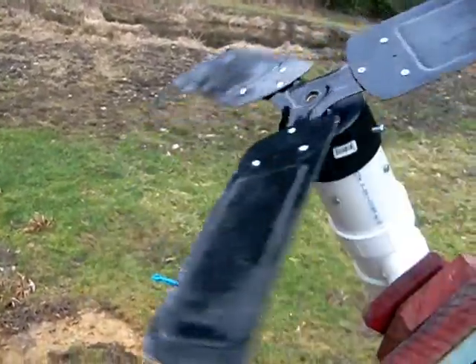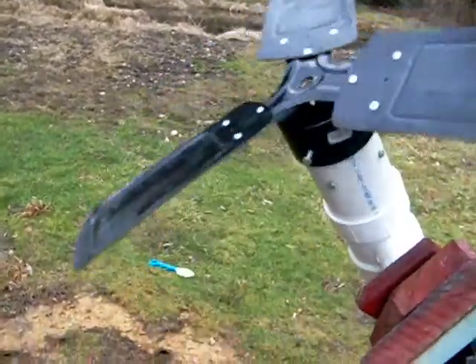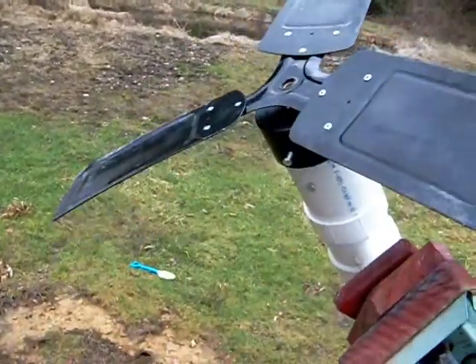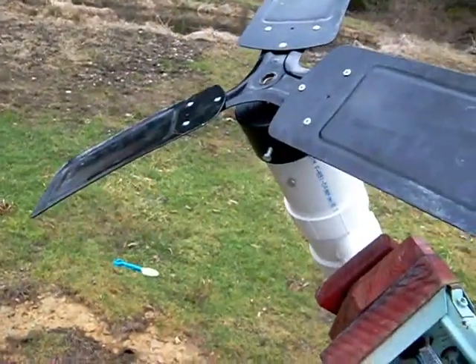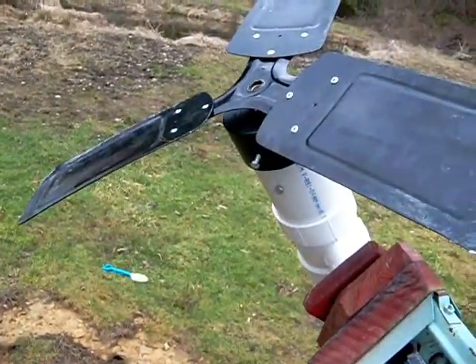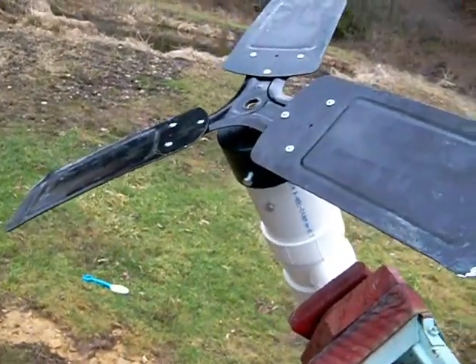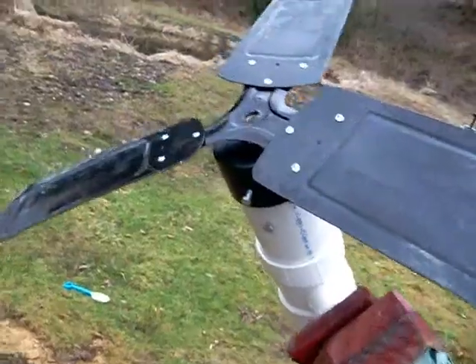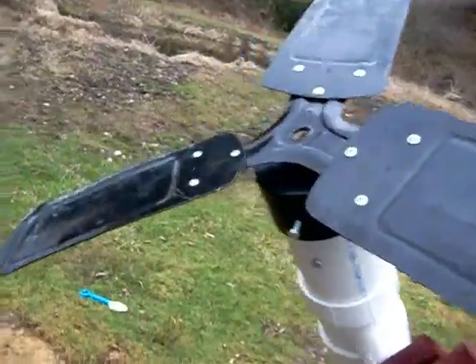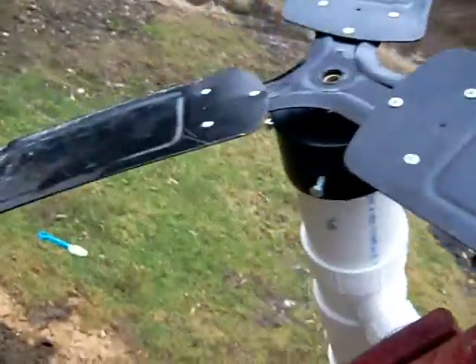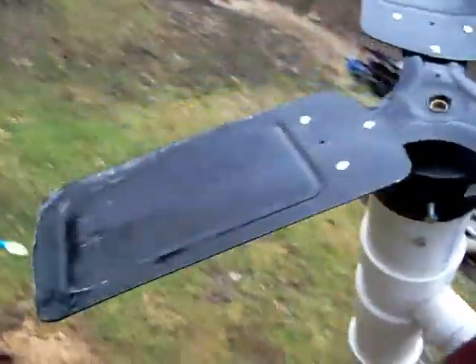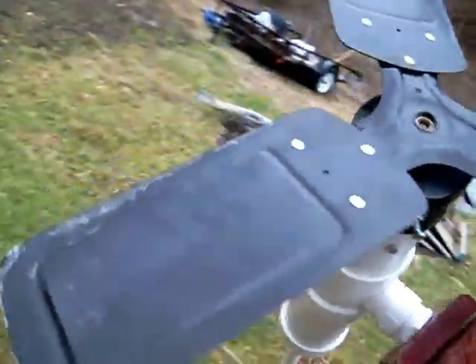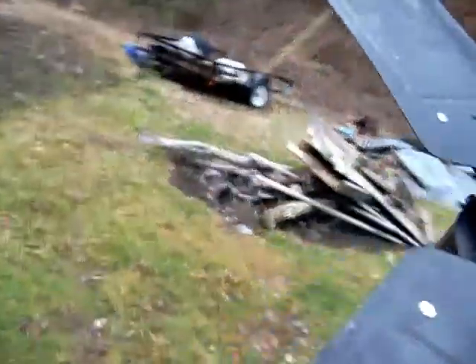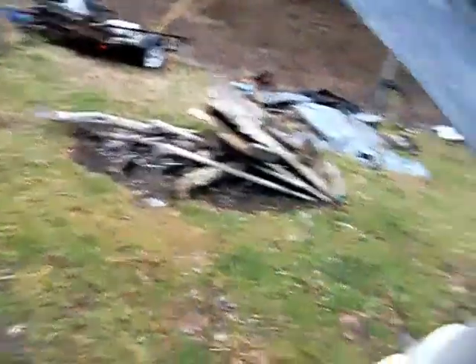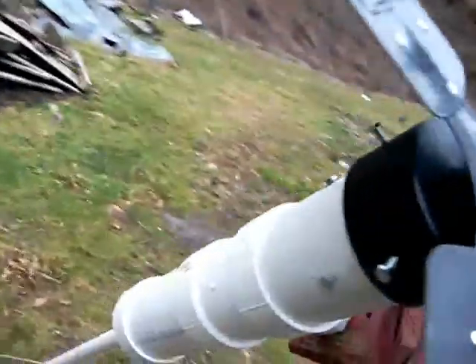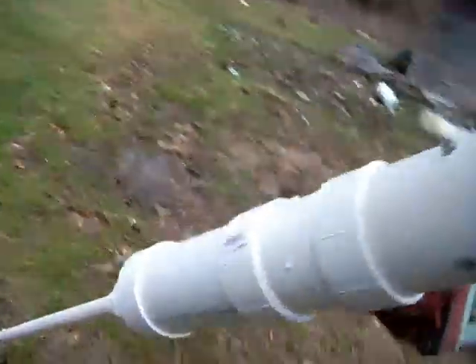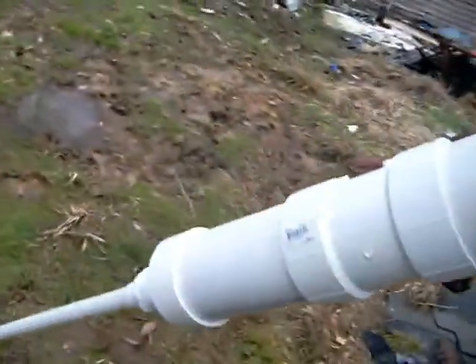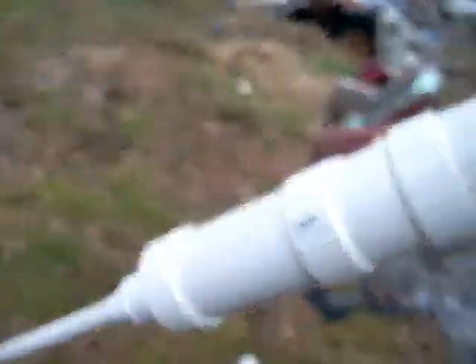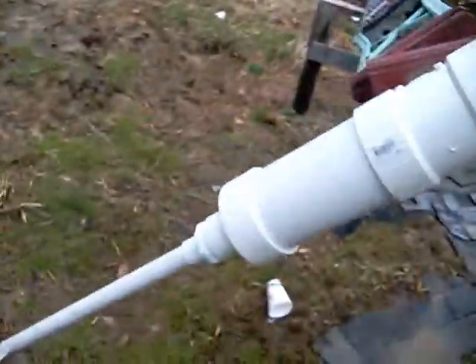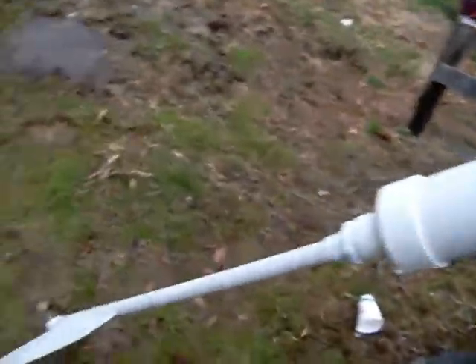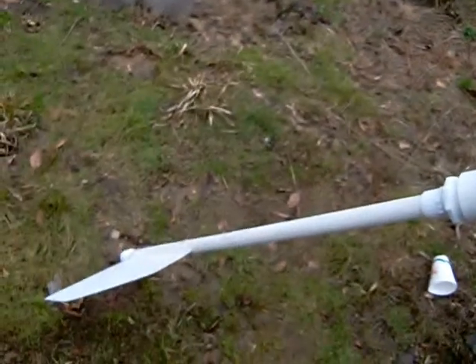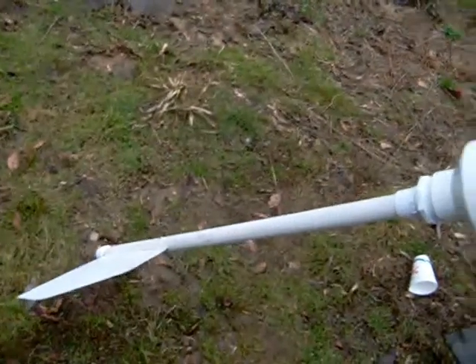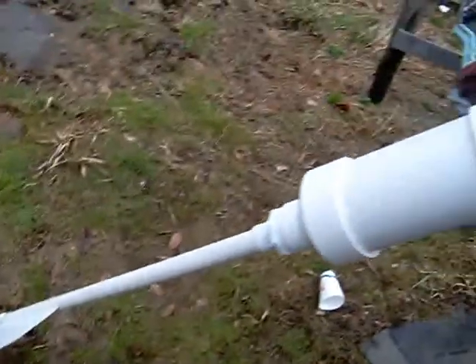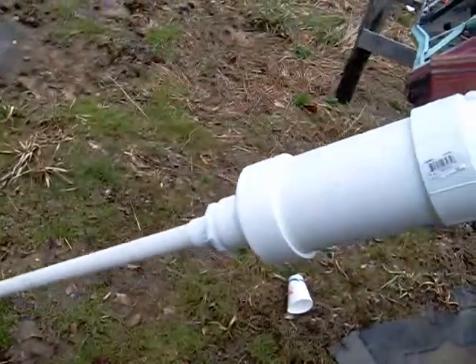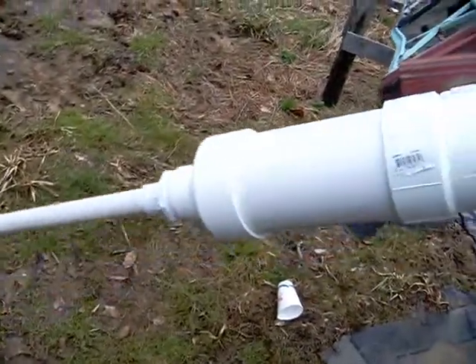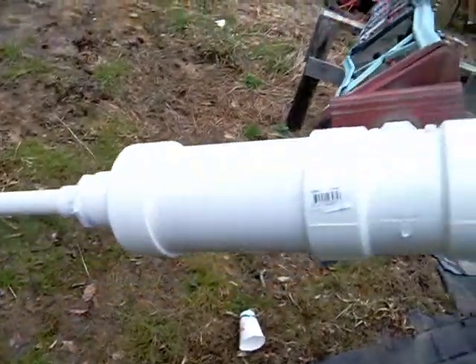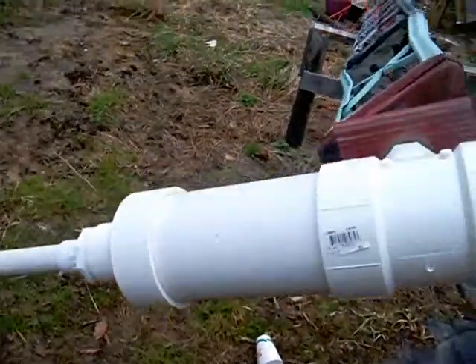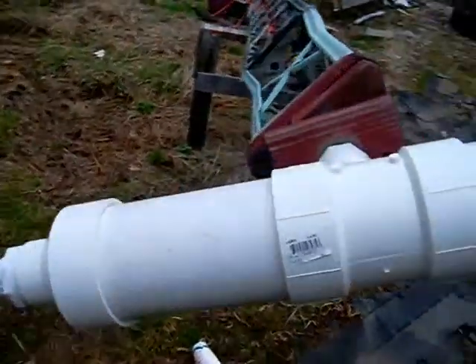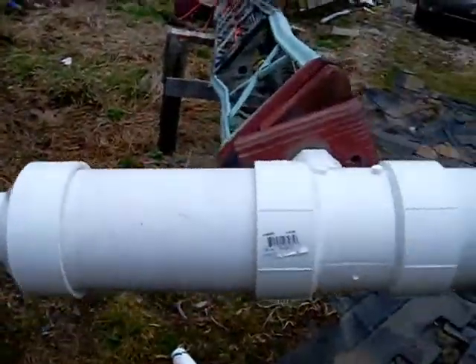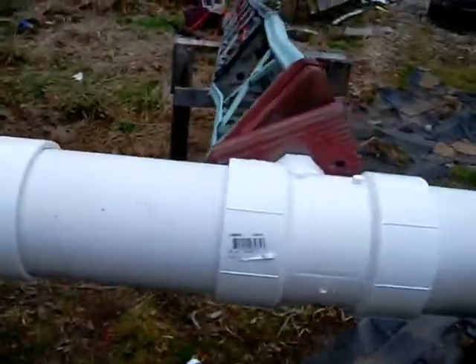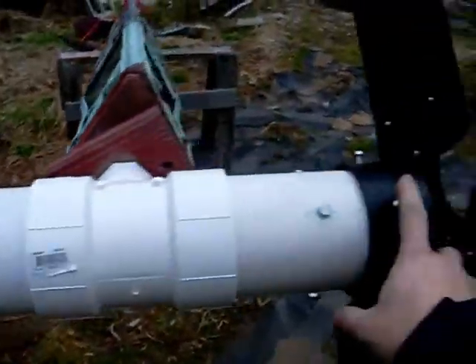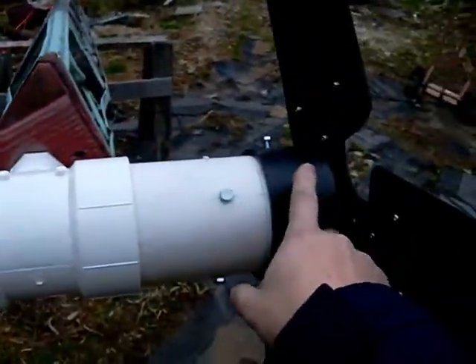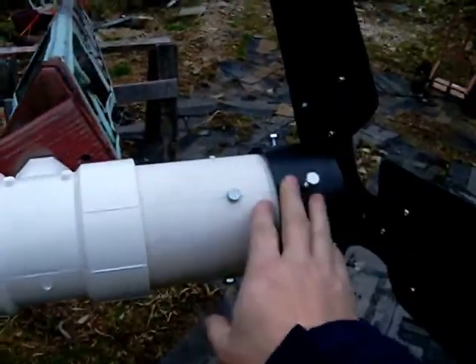This blade is out of a fan. And to compensate for the extra length, we had to make our tail longer so there wouldn't be too much weight in the front.